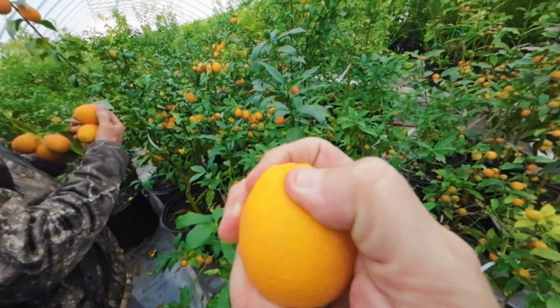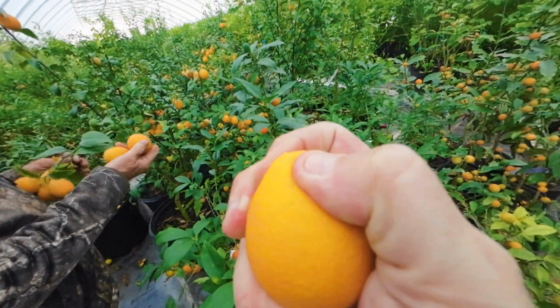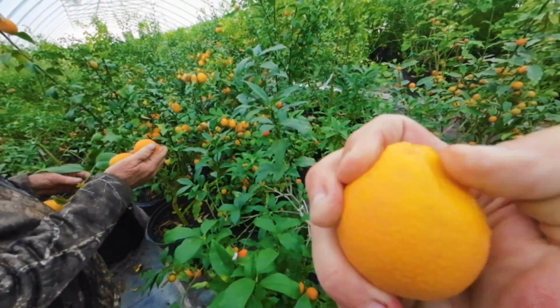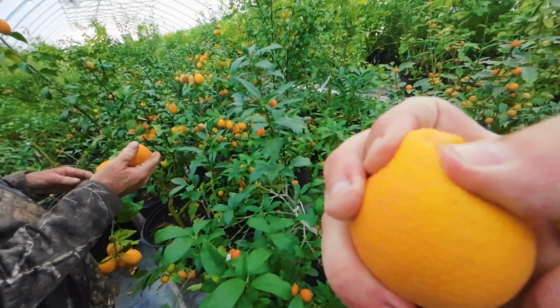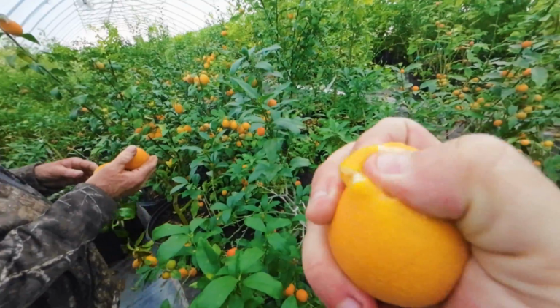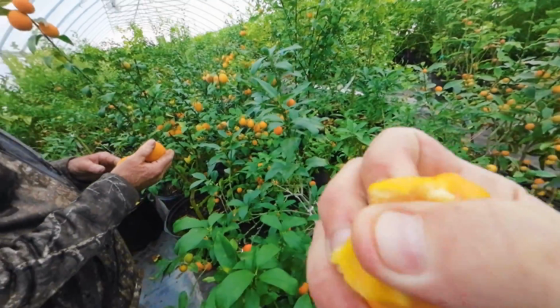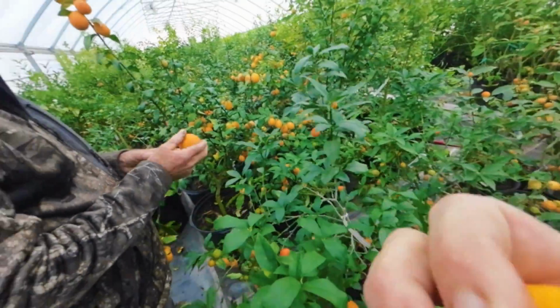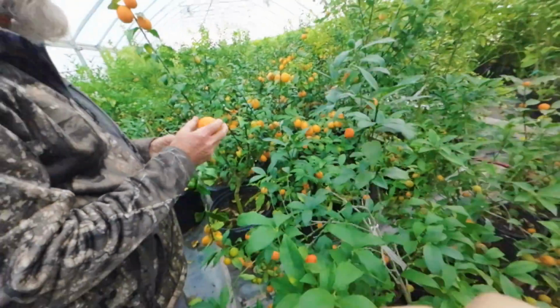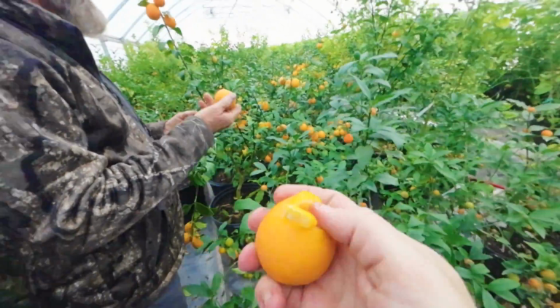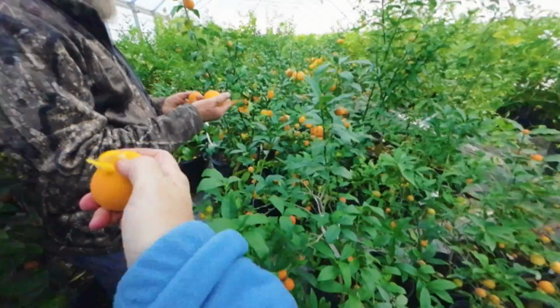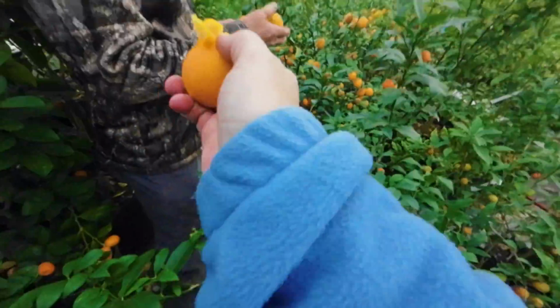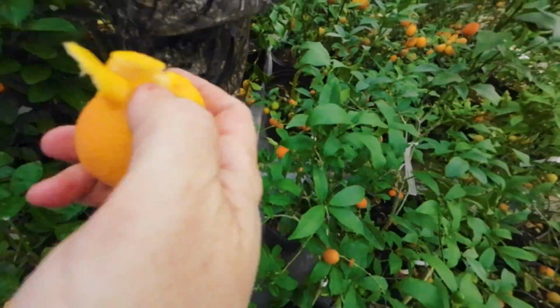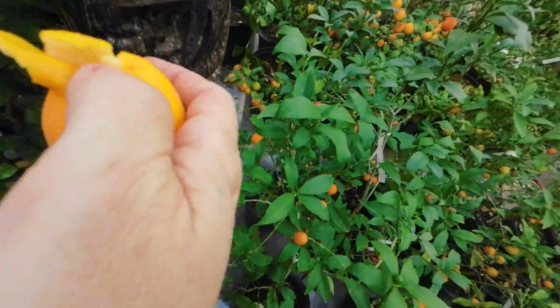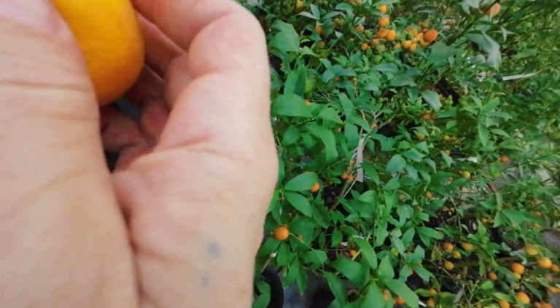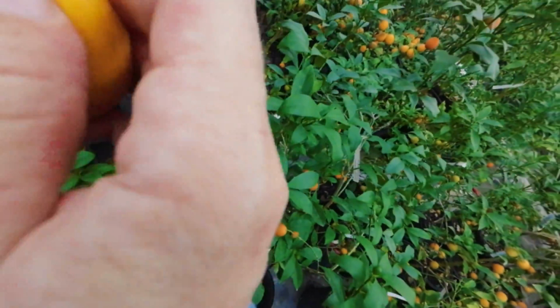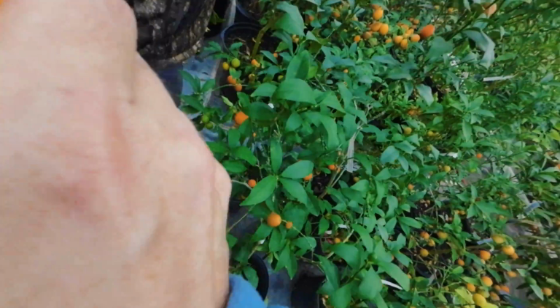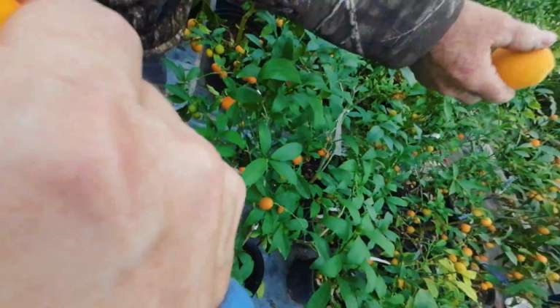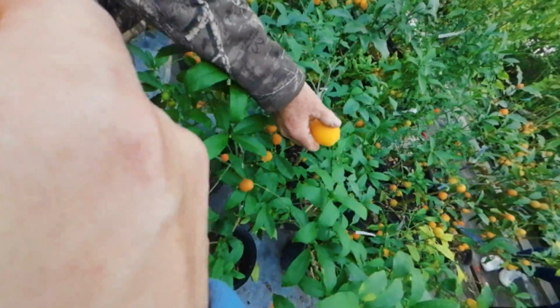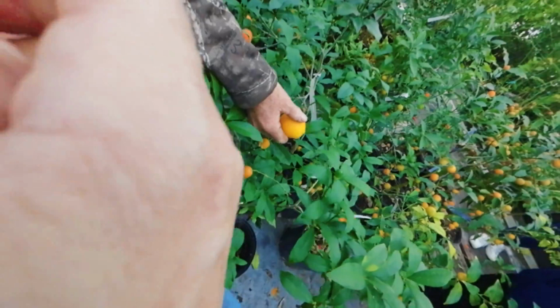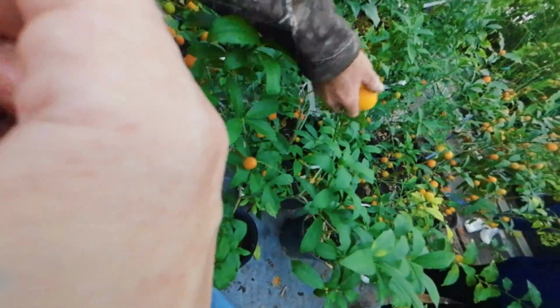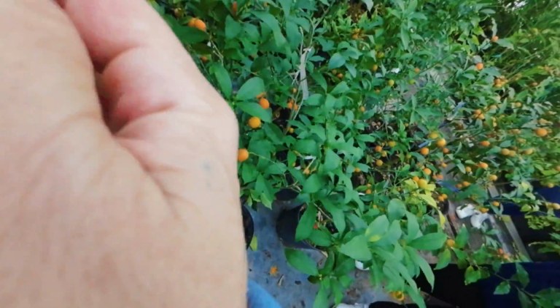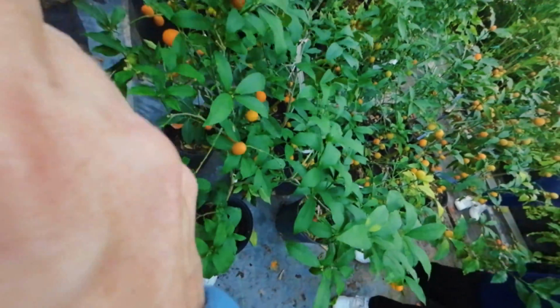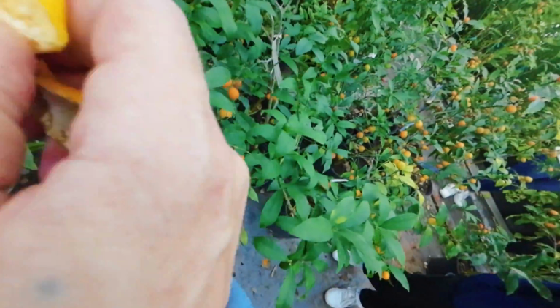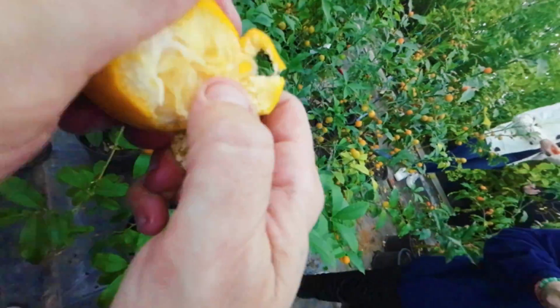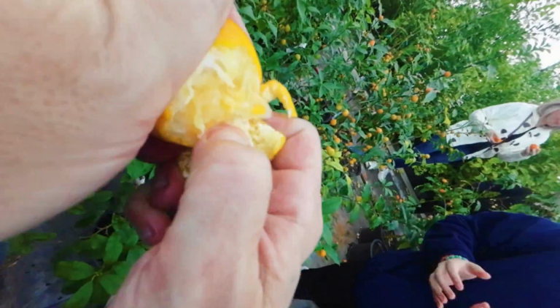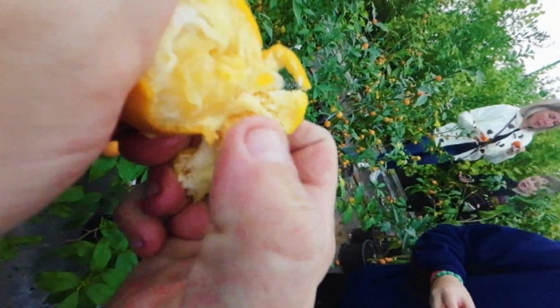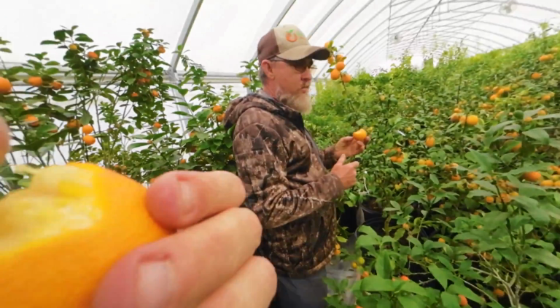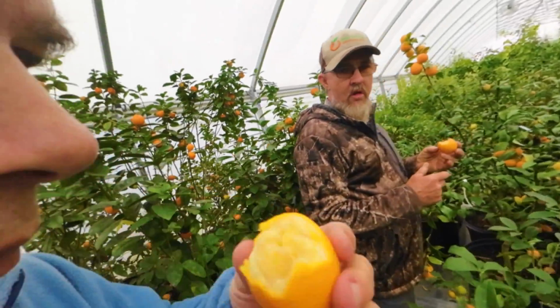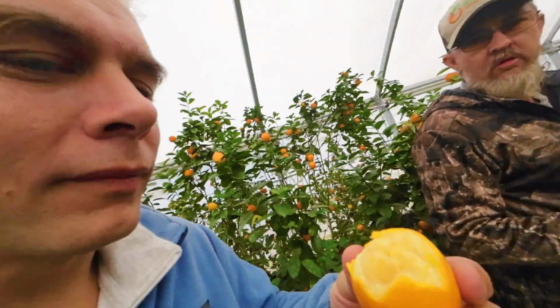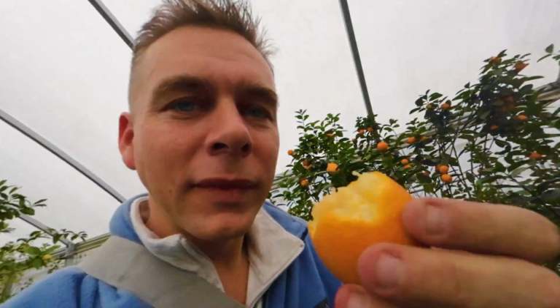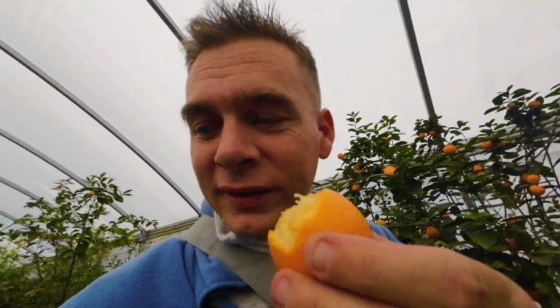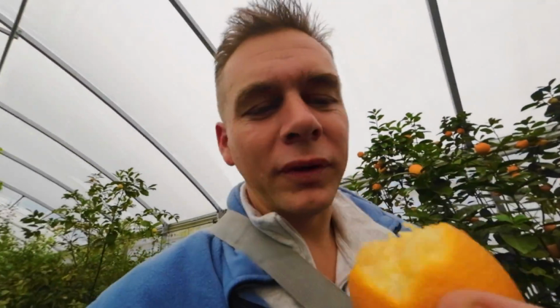Look at the zest coming off of there. Let's see if I can get one open. Do I just bite this or what? That's a Thomasville.